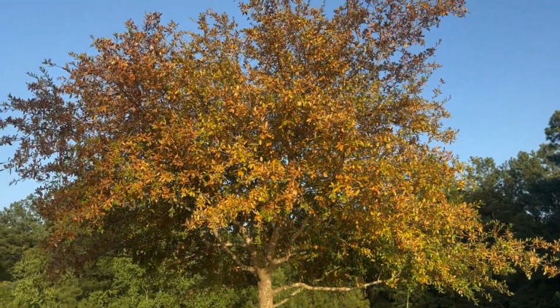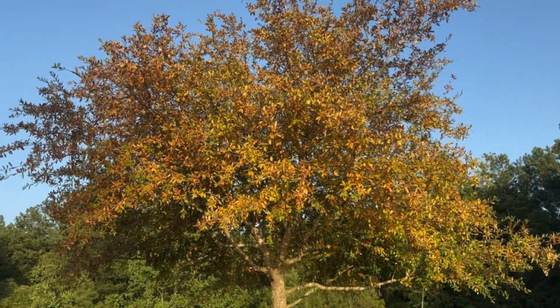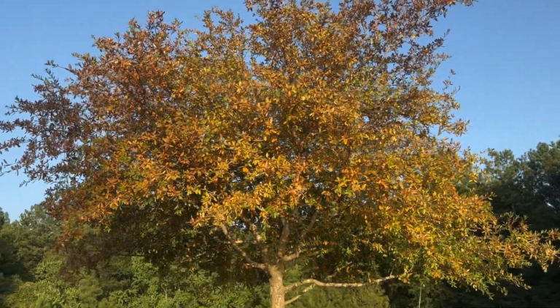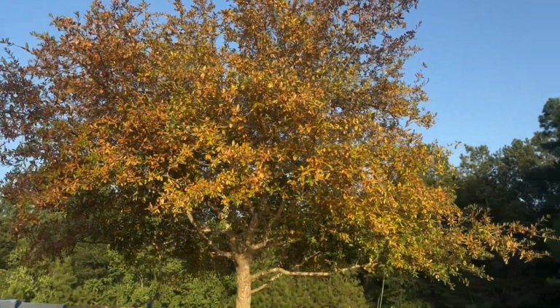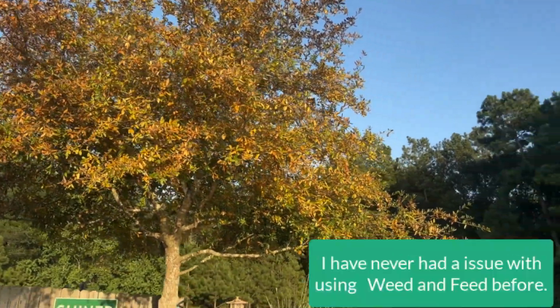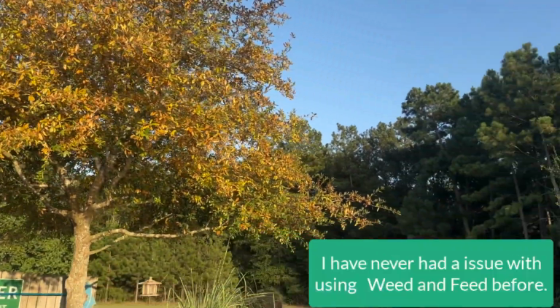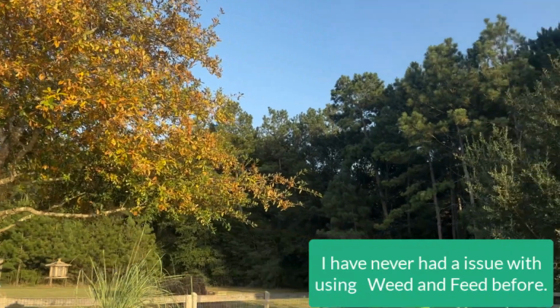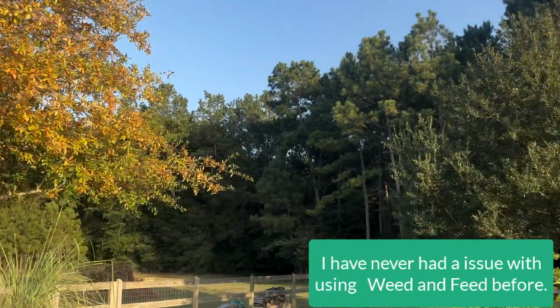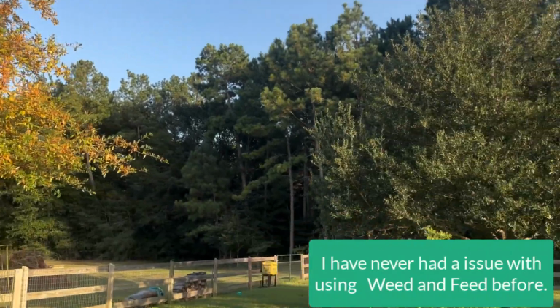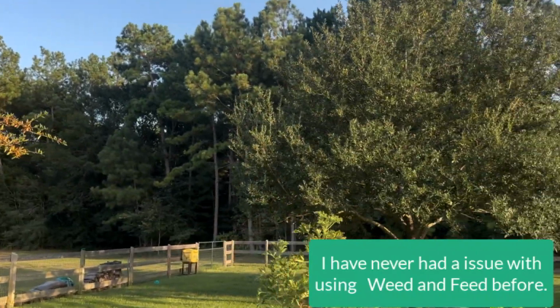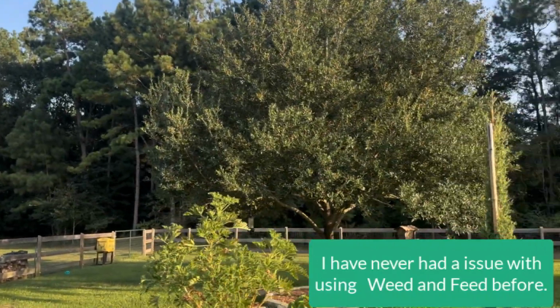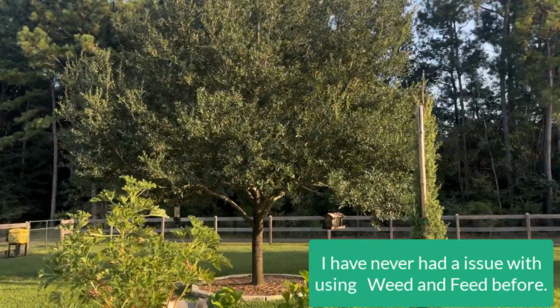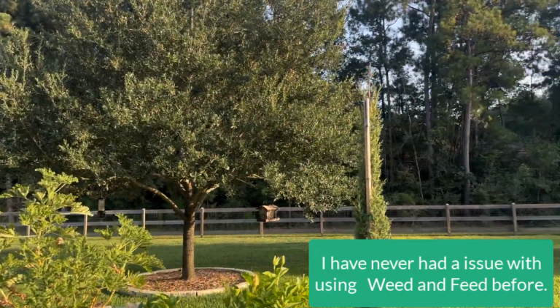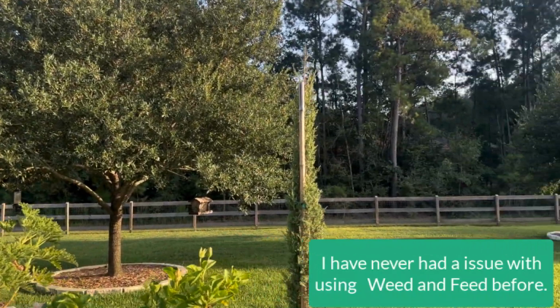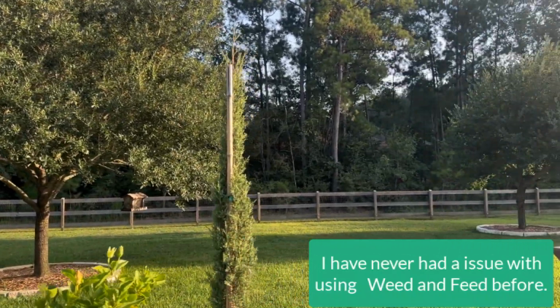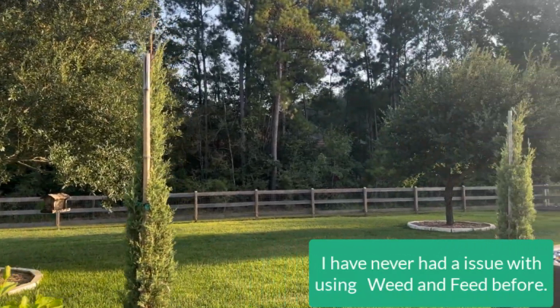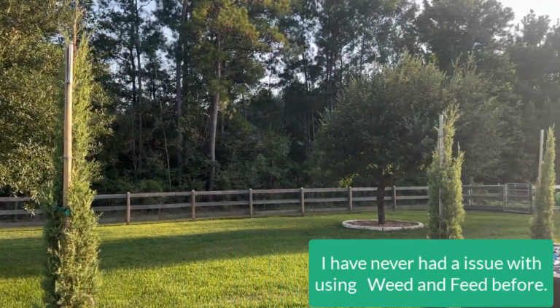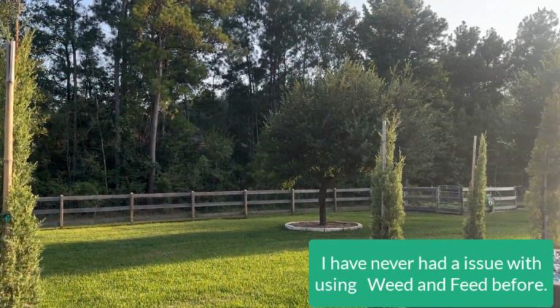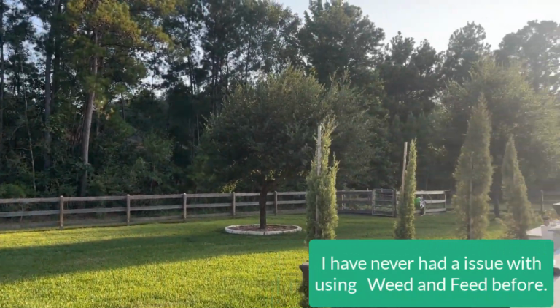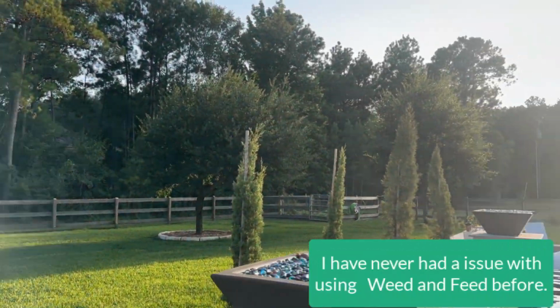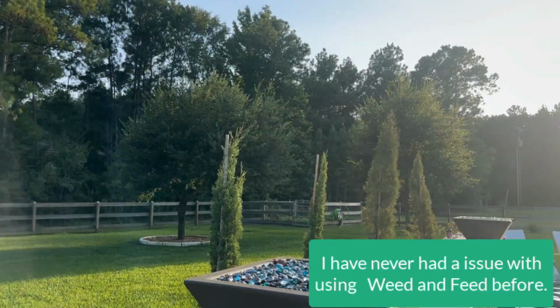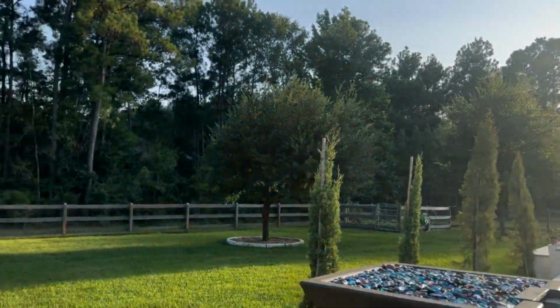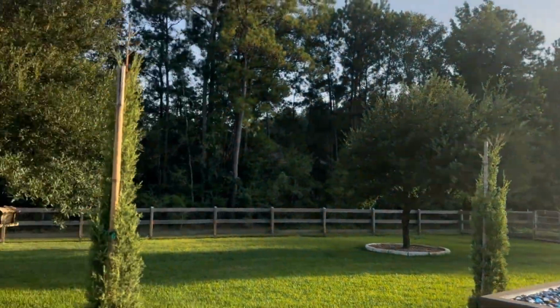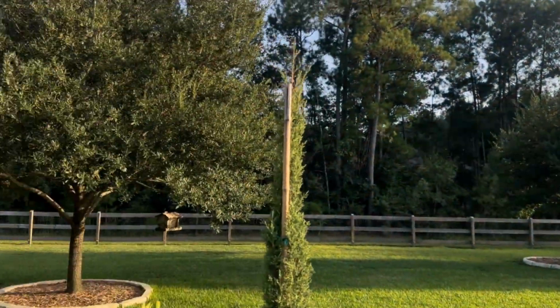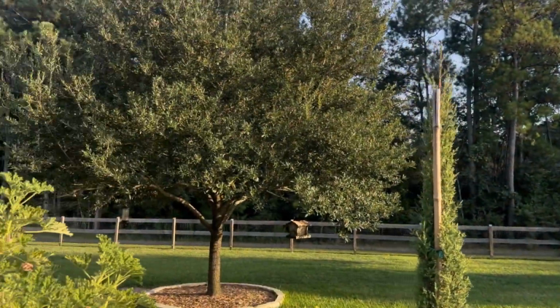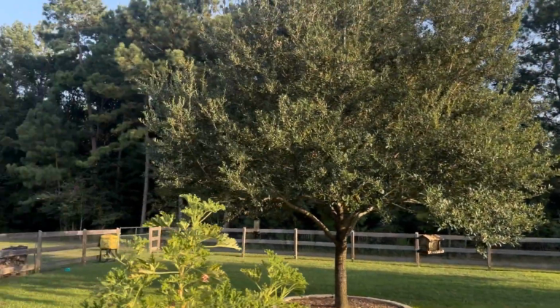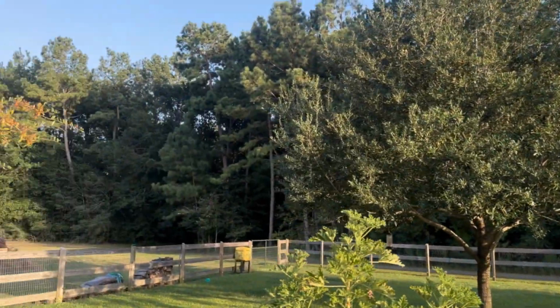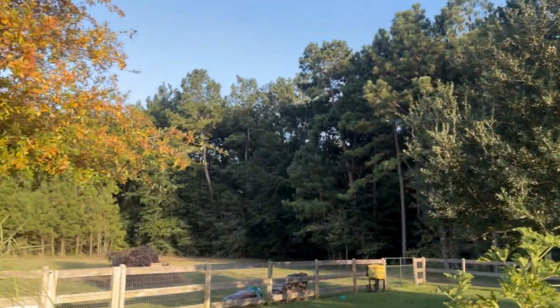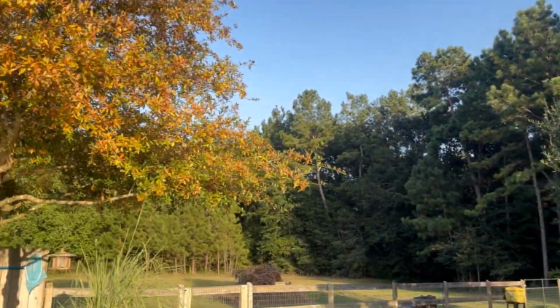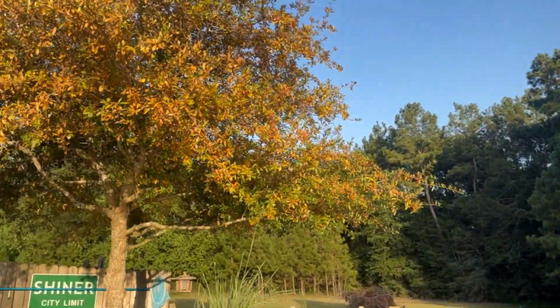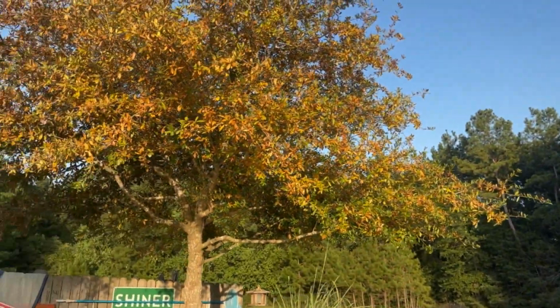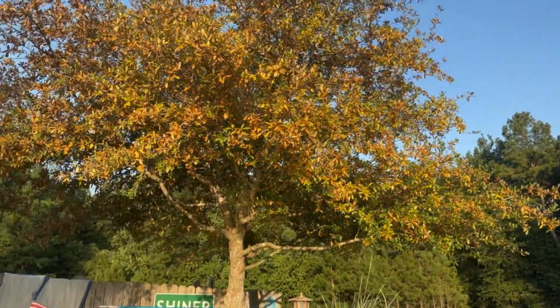Now, just a little bit of information. I put down weed and feed on my yard back in May, but I did the whole yard, so all of these oak trees got the same treatment. This is the only one this is happening to.